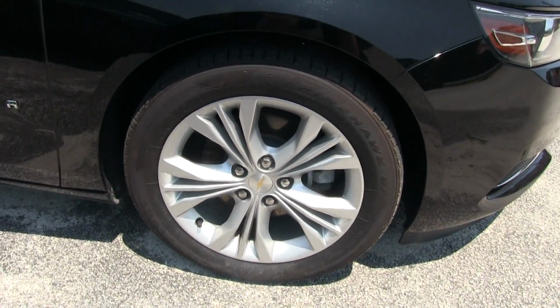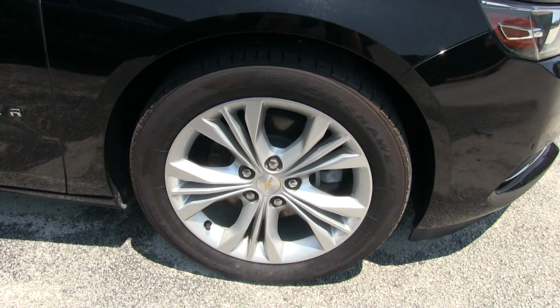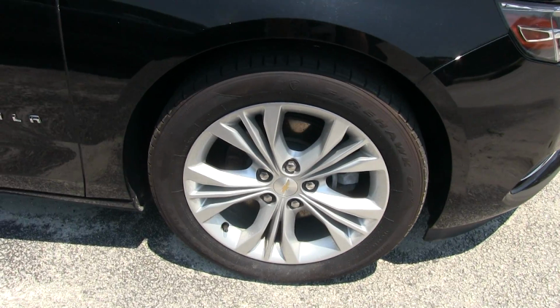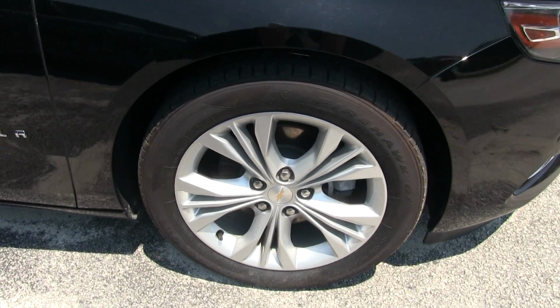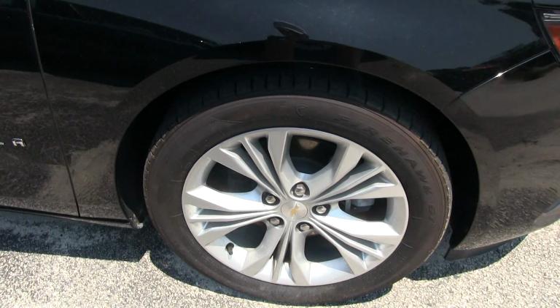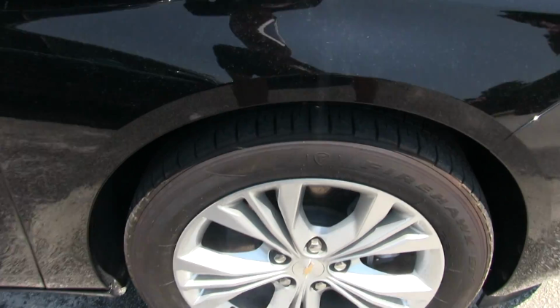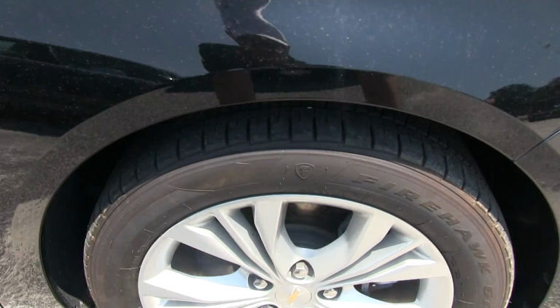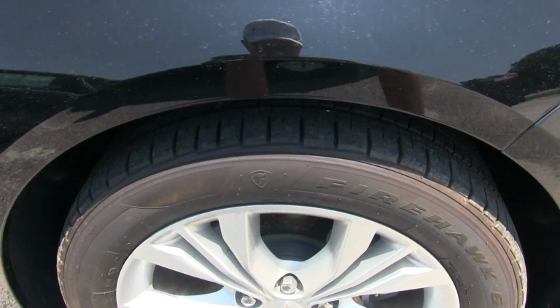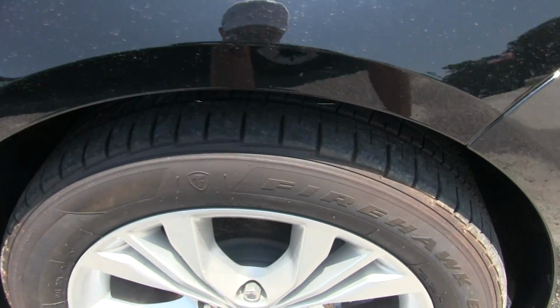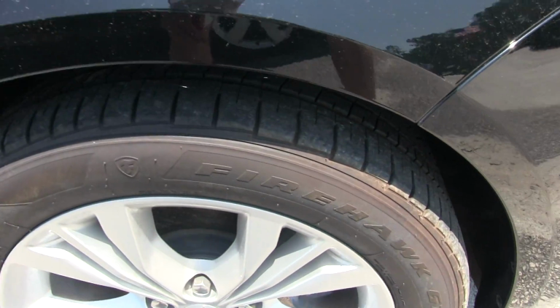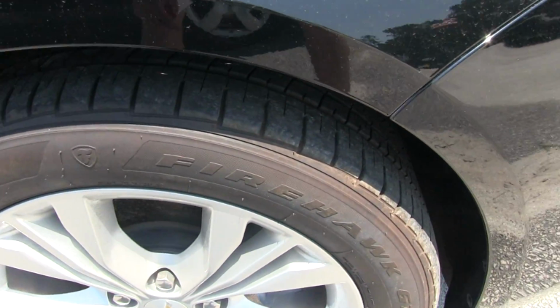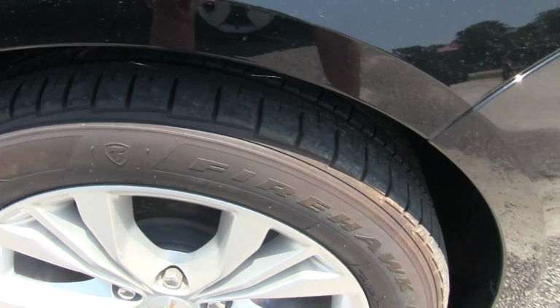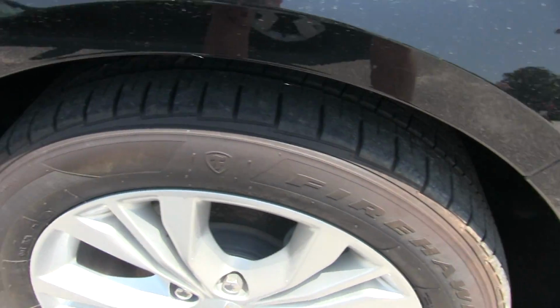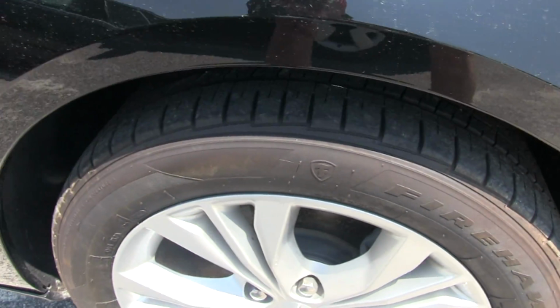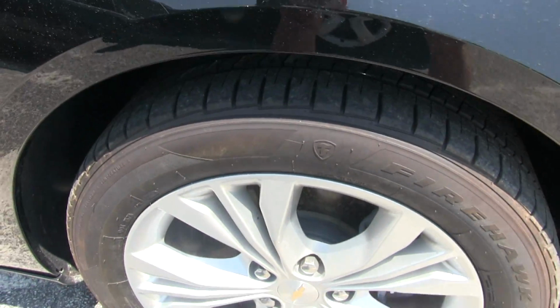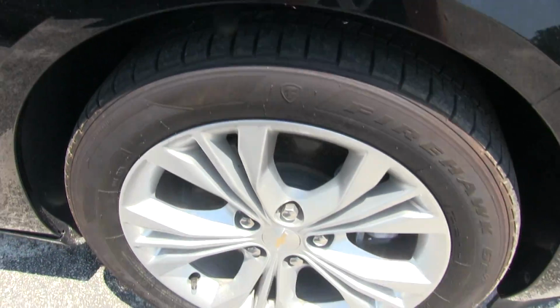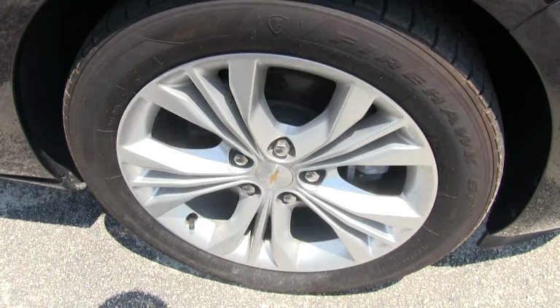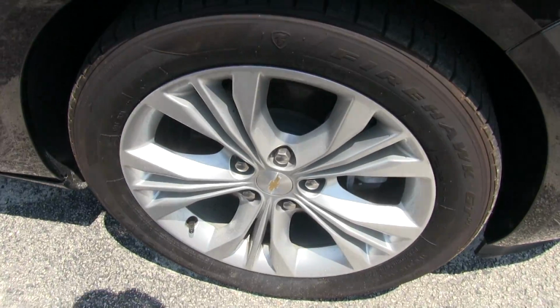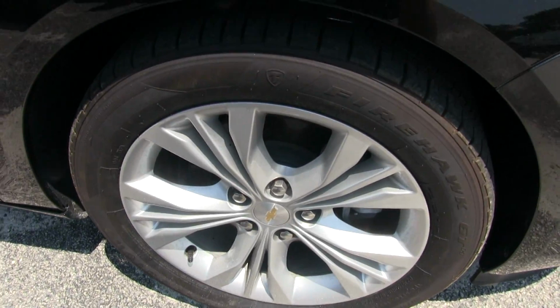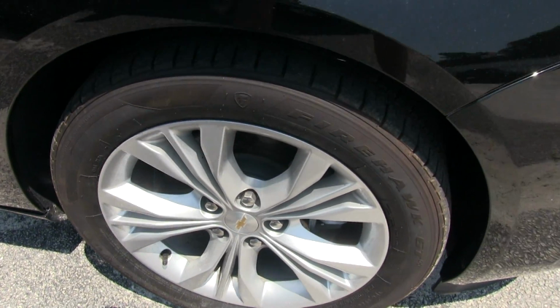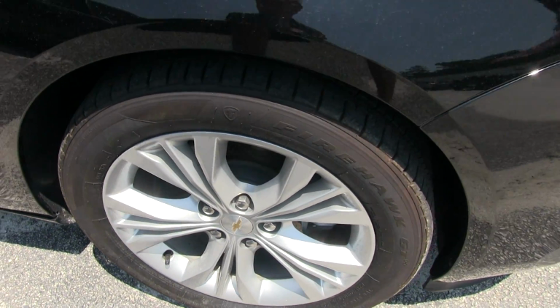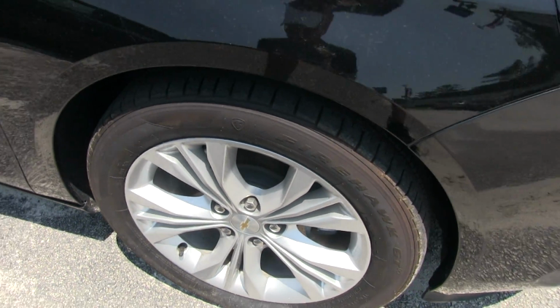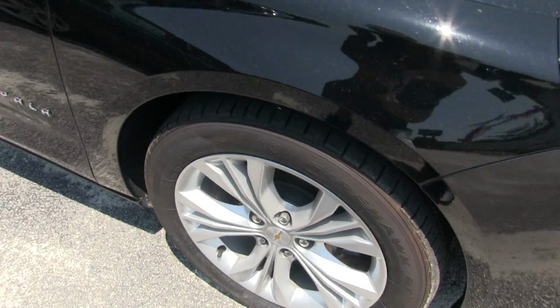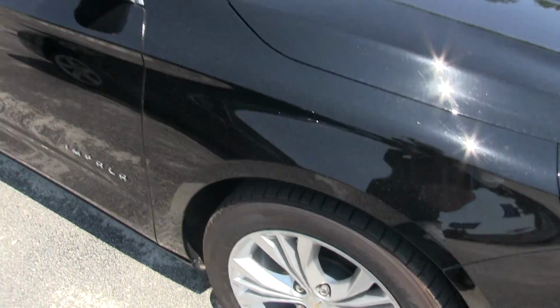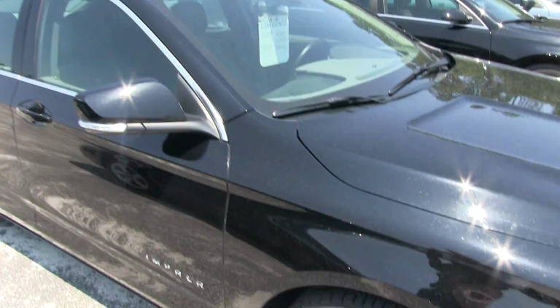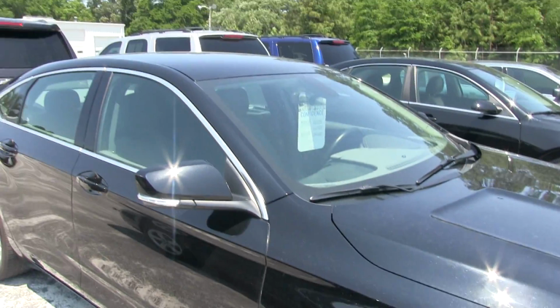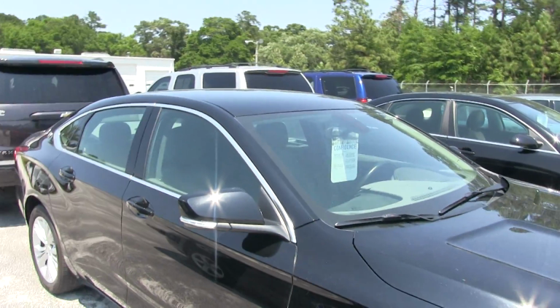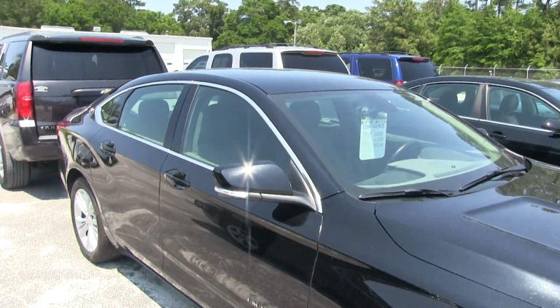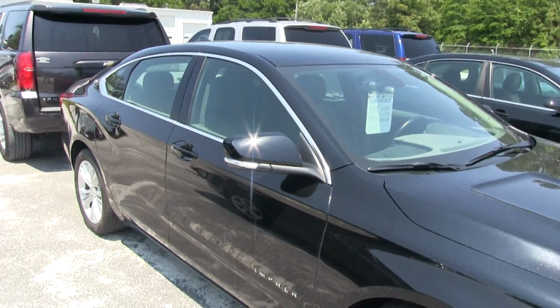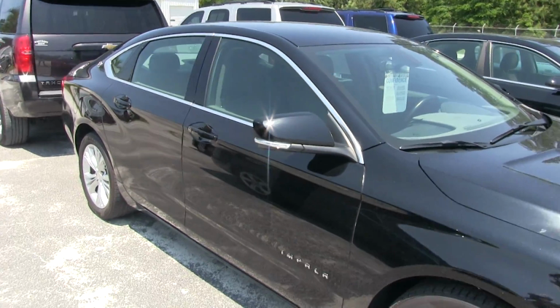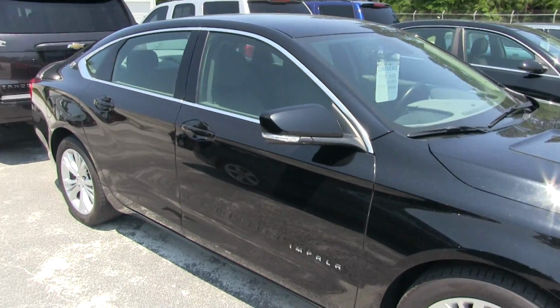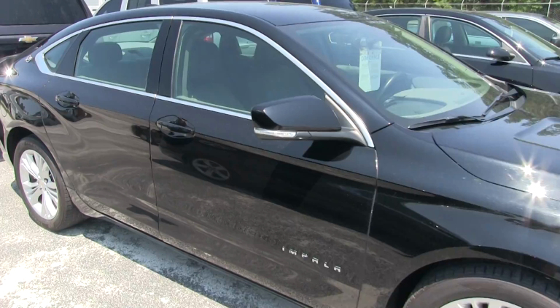Alloy wheels, Firestone tires. Decent amount of tread on there — looking good. They meet all of our manufacturer's specs because it's a certified pre-owned car.